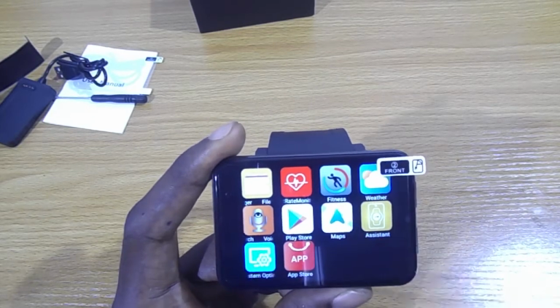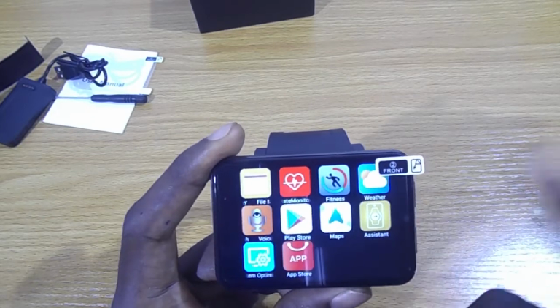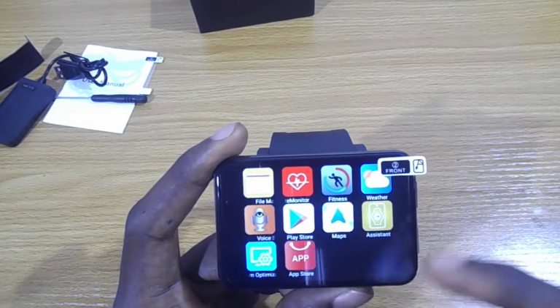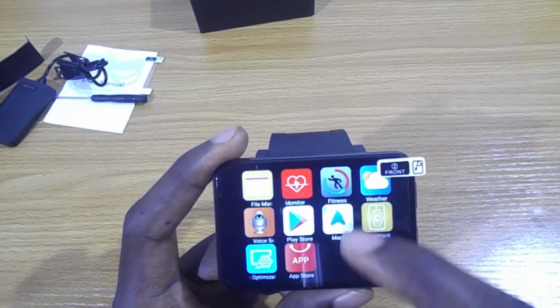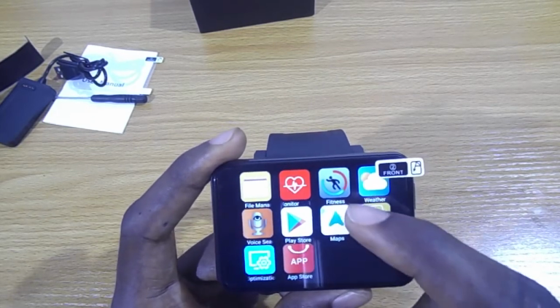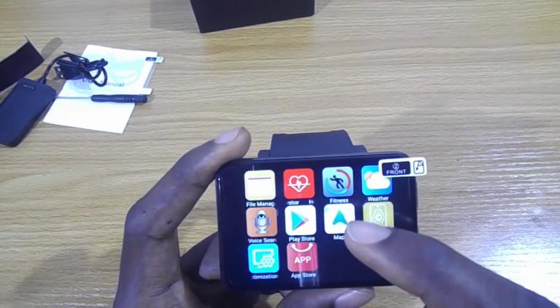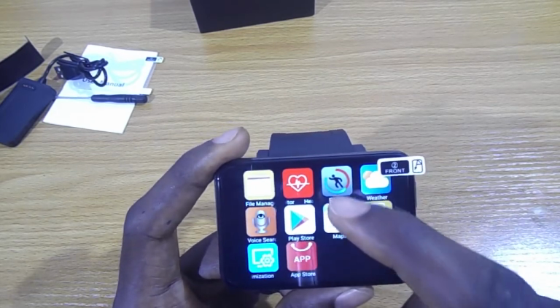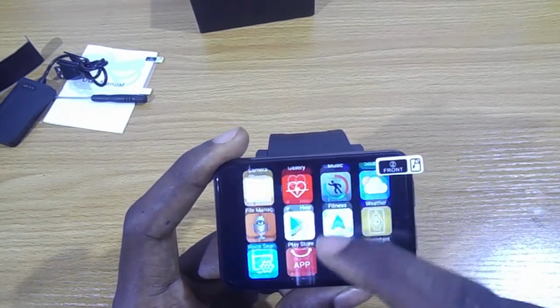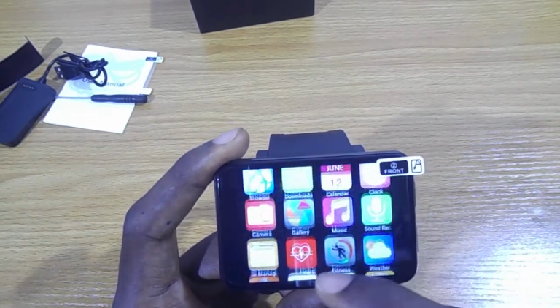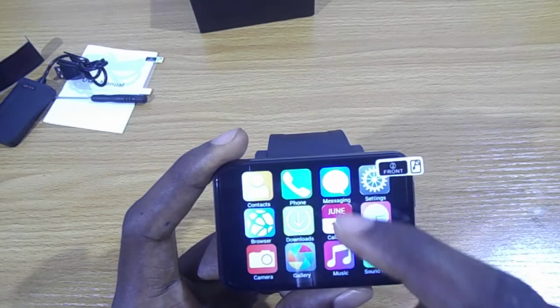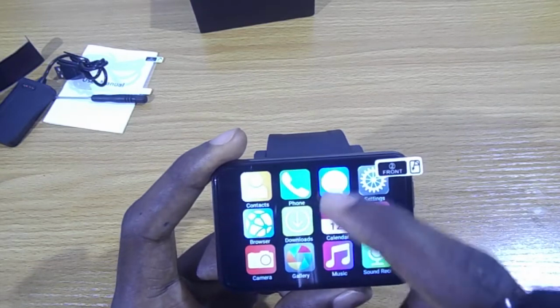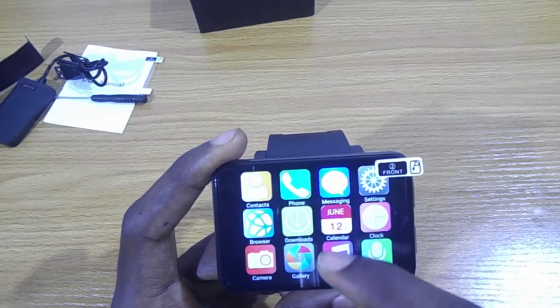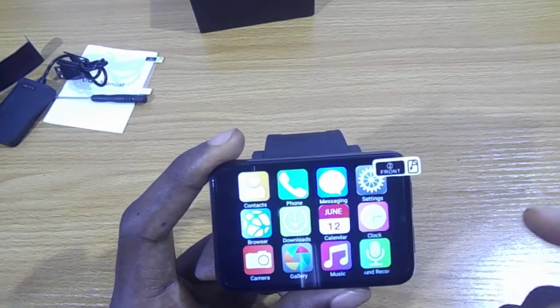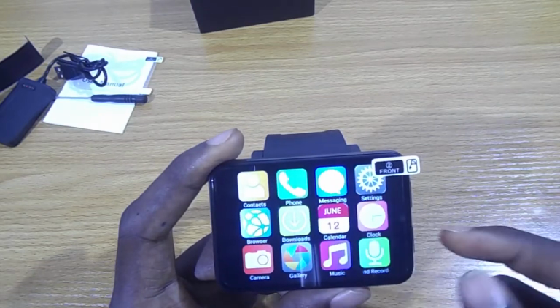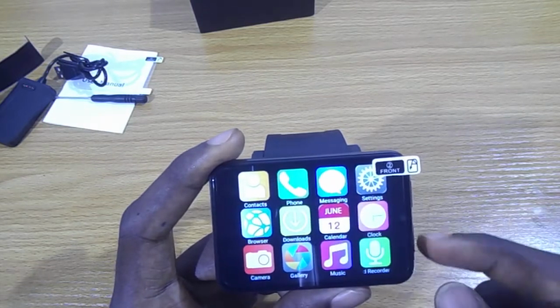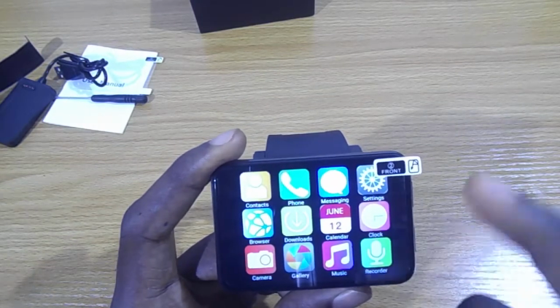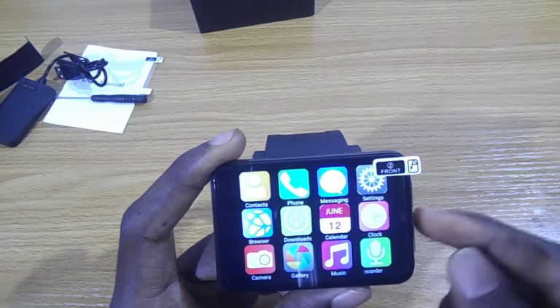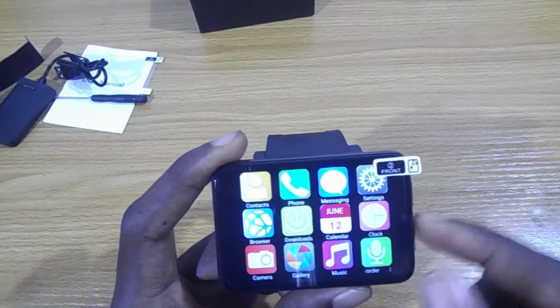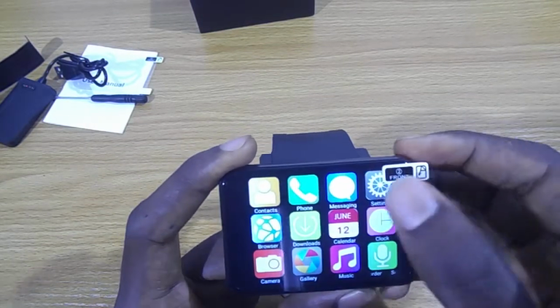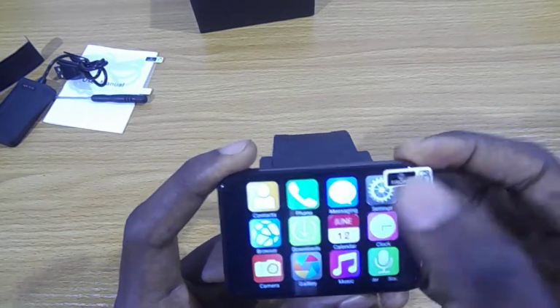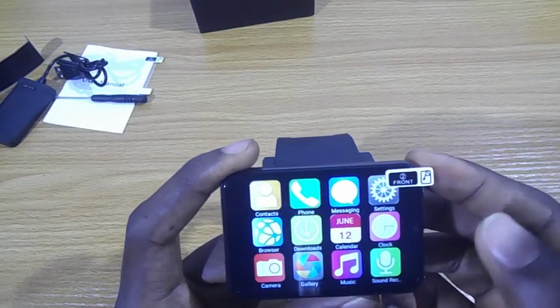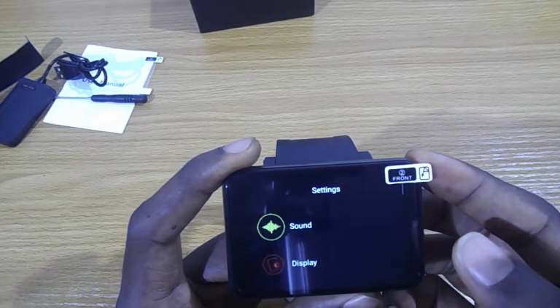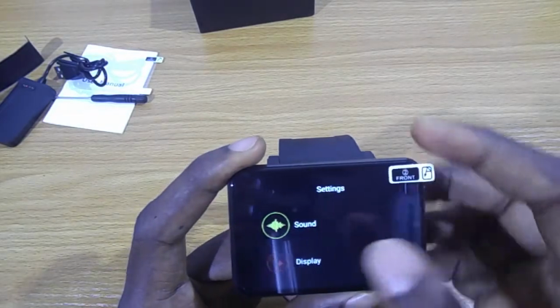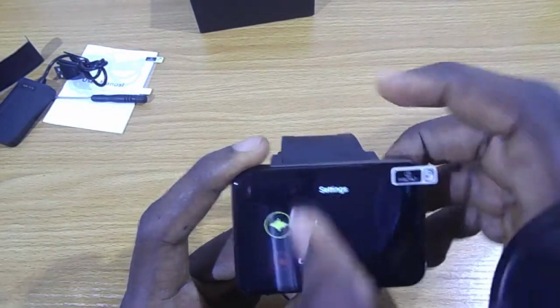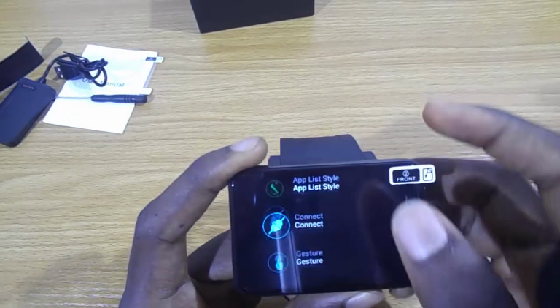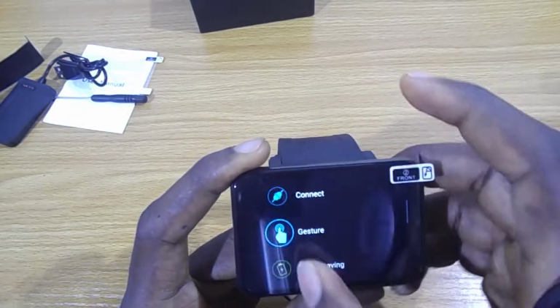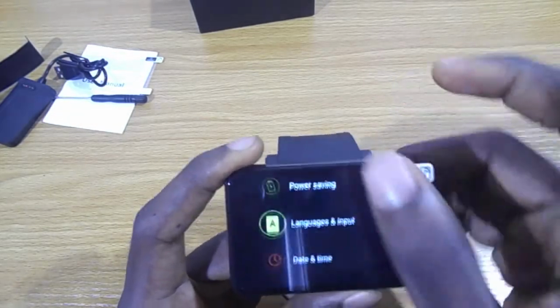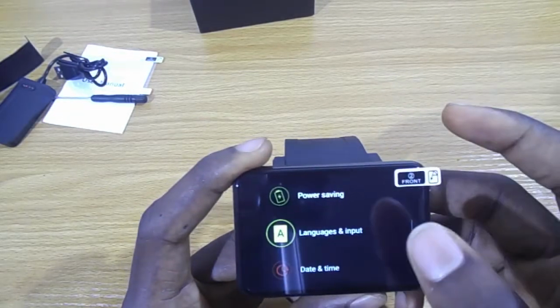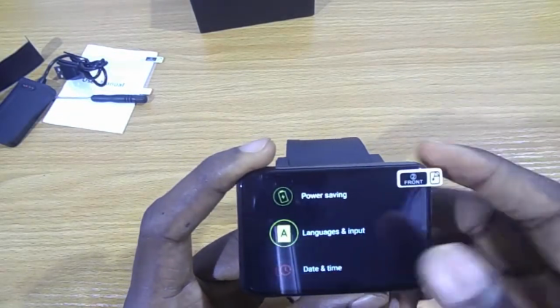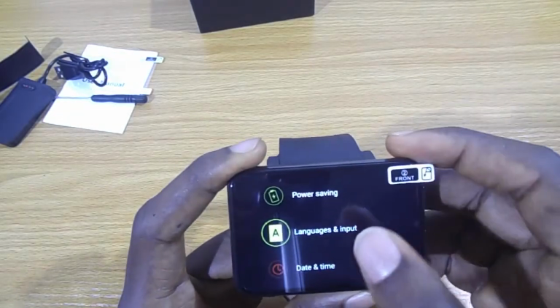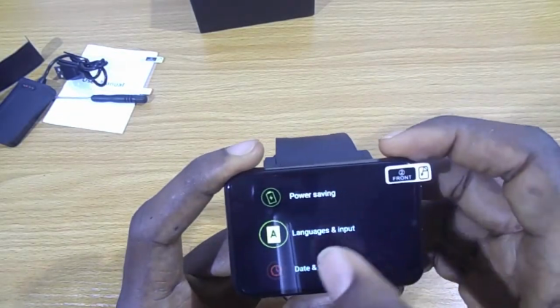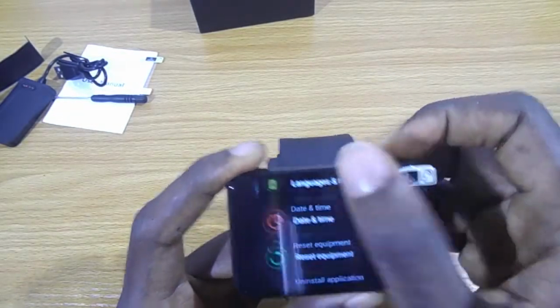There's the back button and the power button. You have the Play Store, the map, and let's go into settings to see what other things we can find.